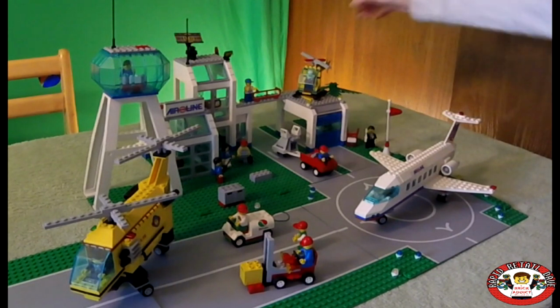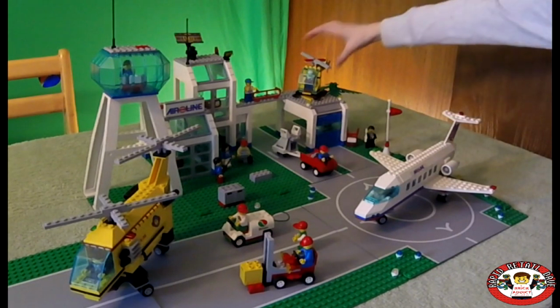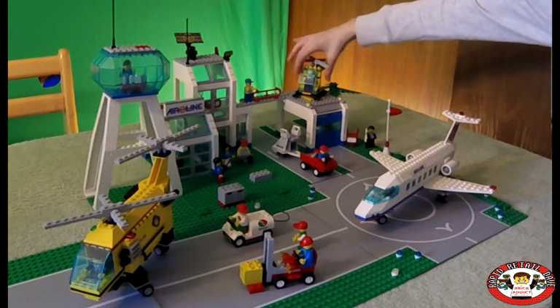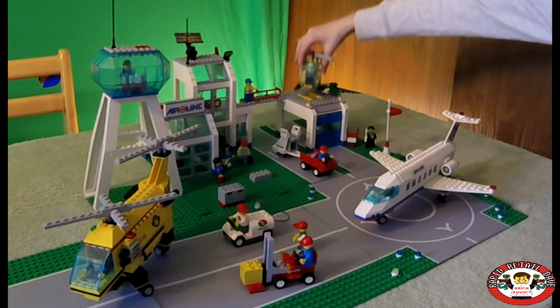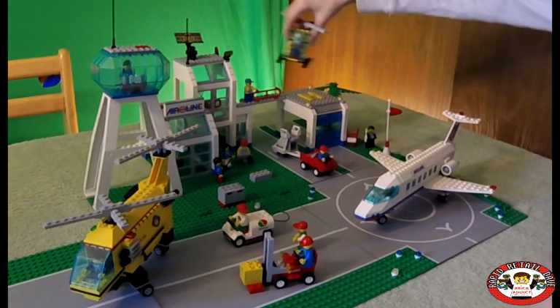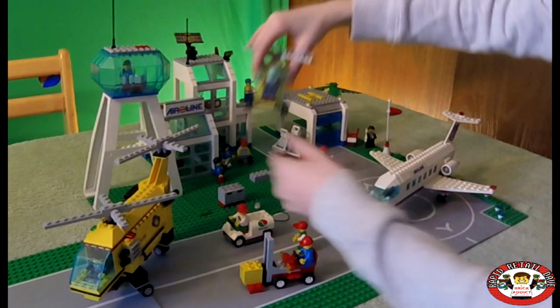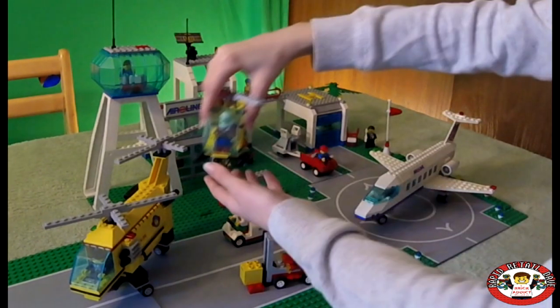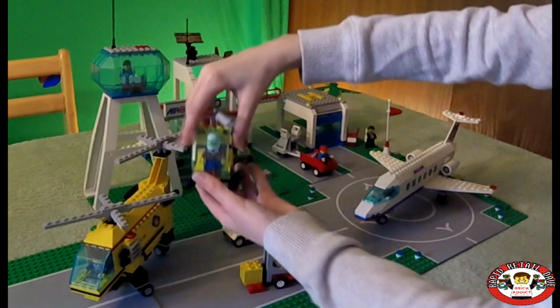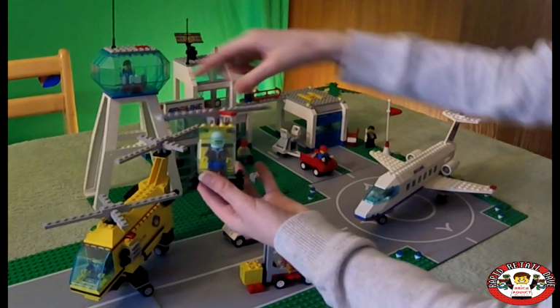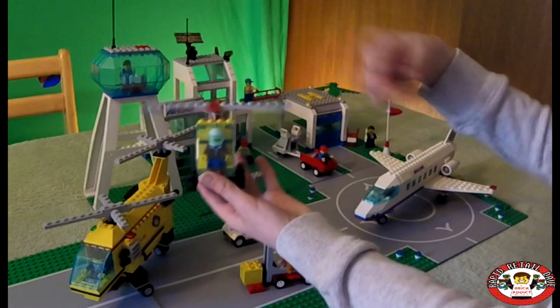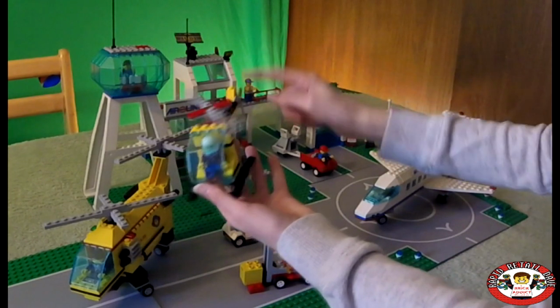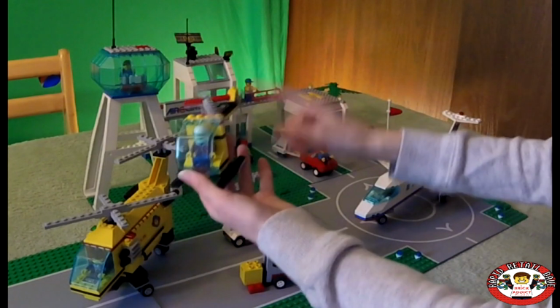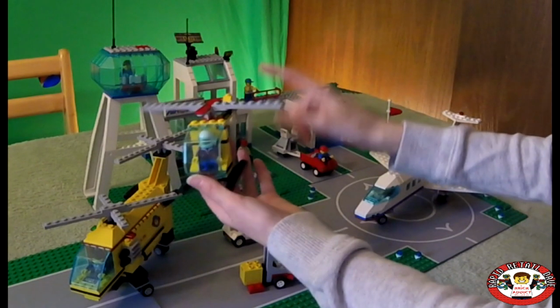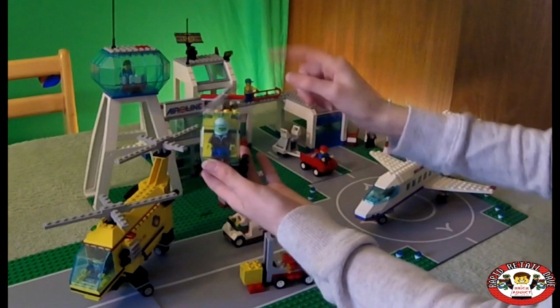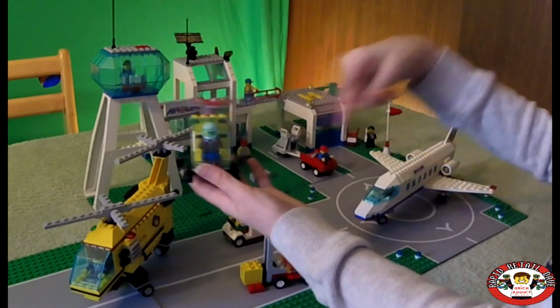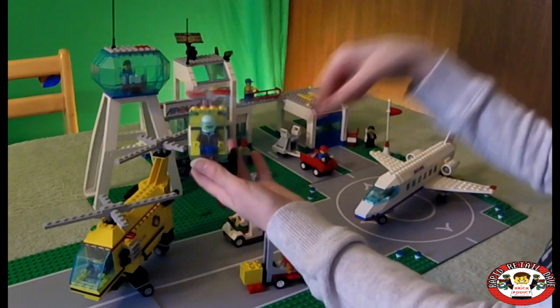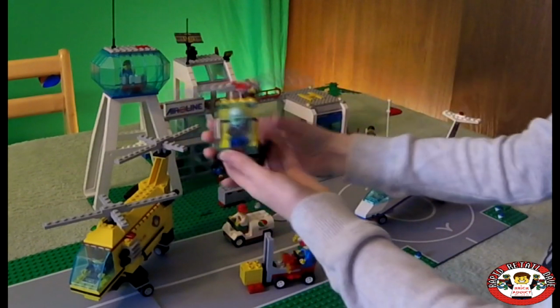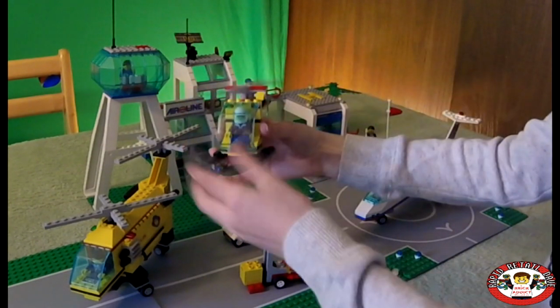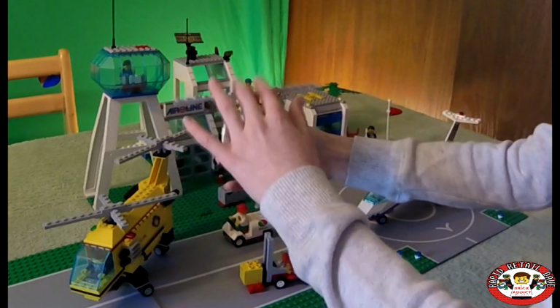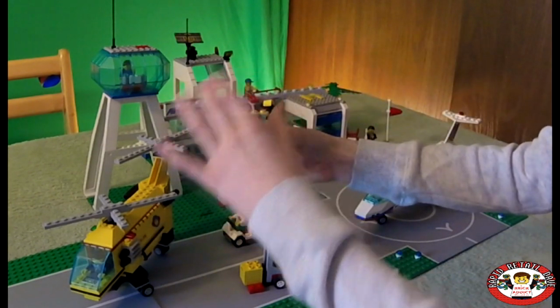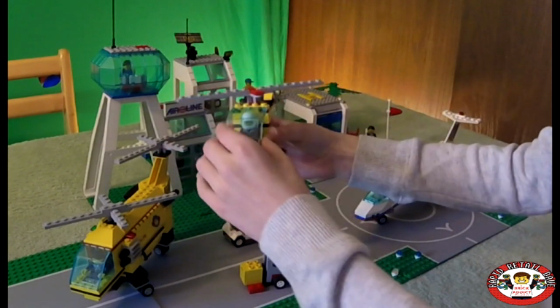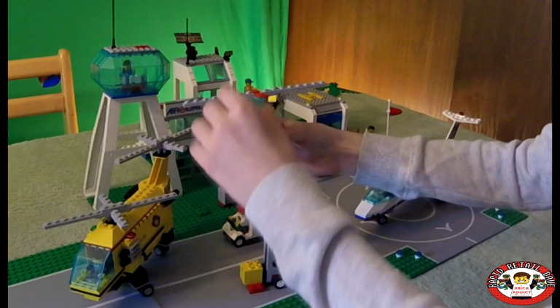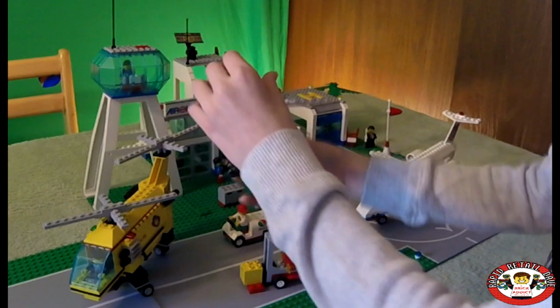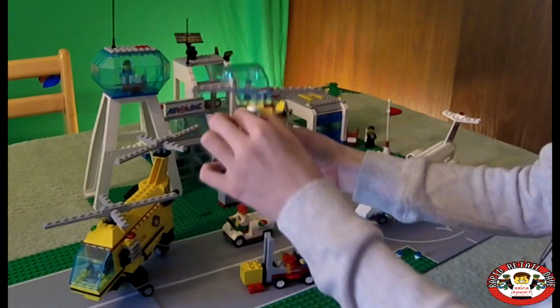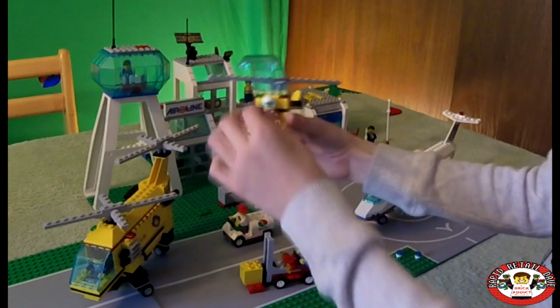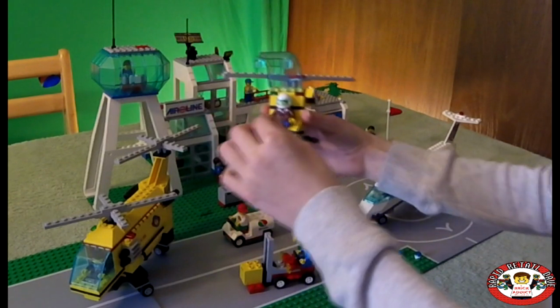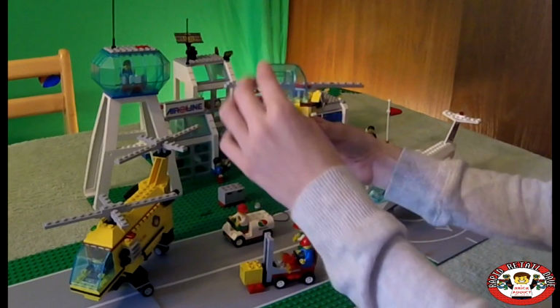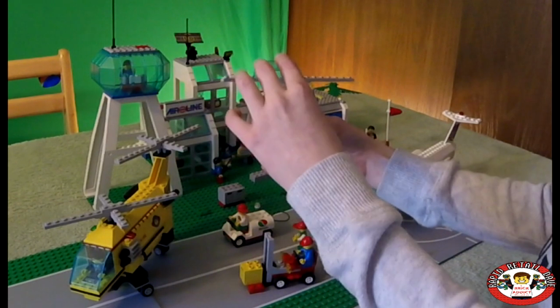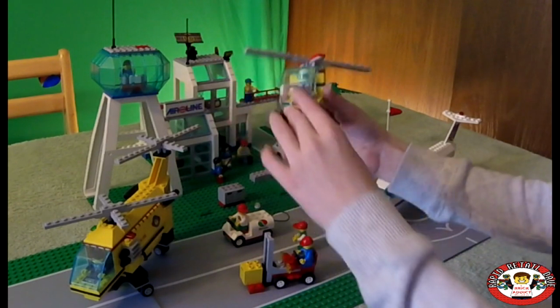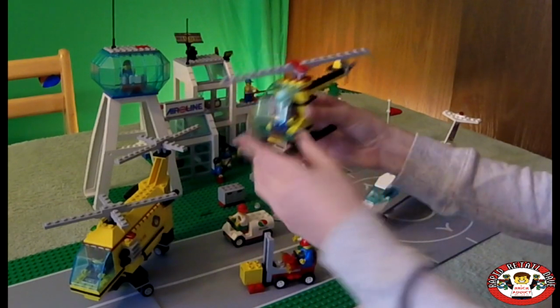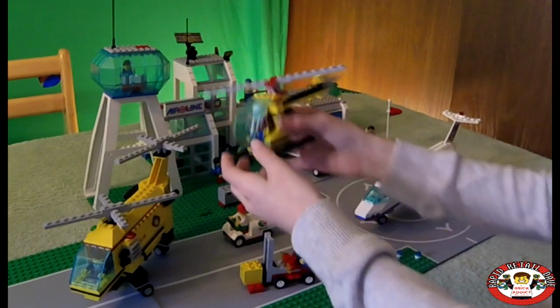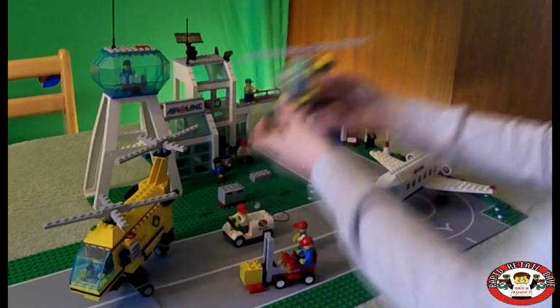We've got our mini helicopter. This actually opens up so that he can get in and out. That's super cool.